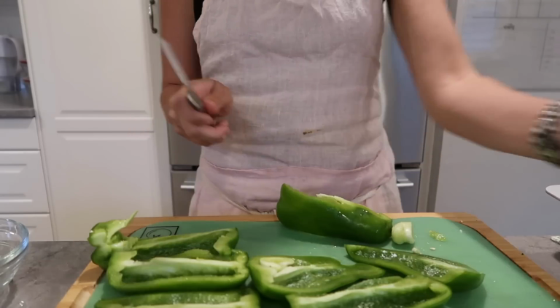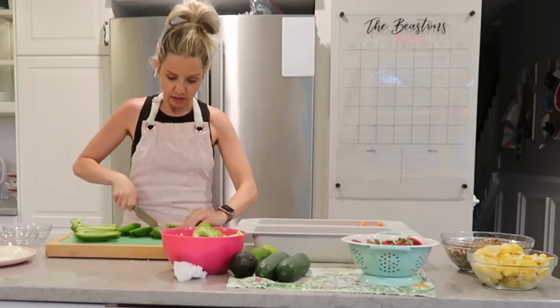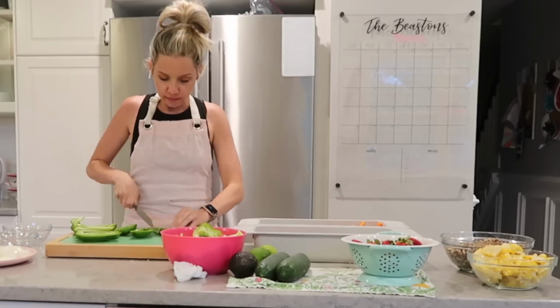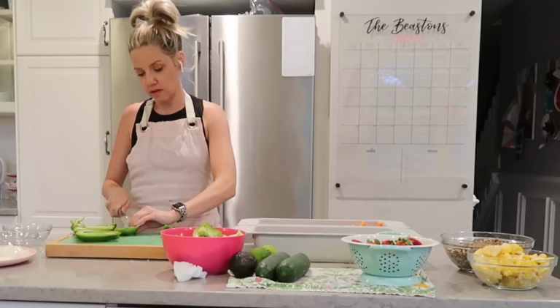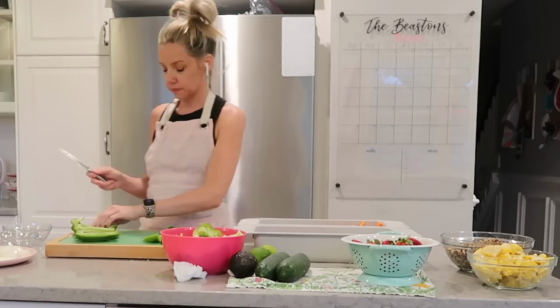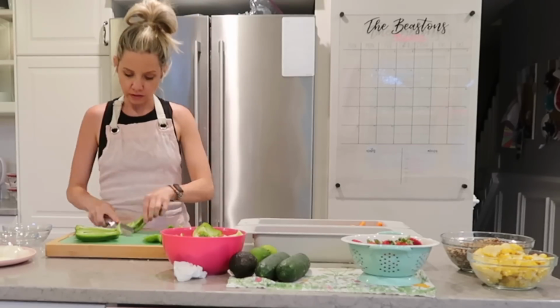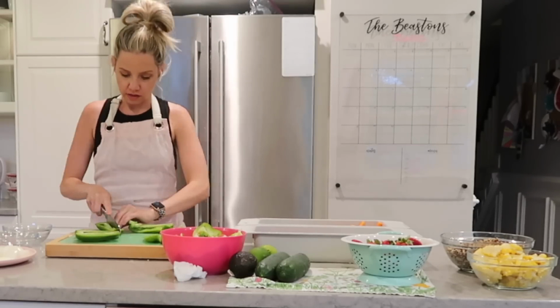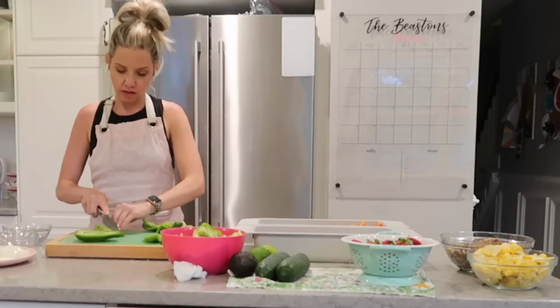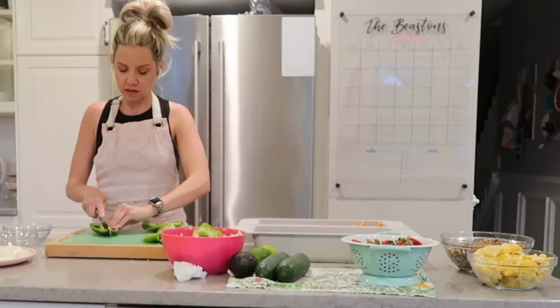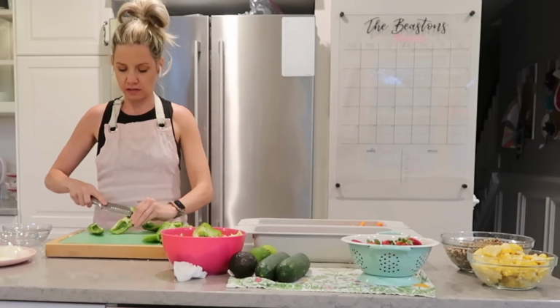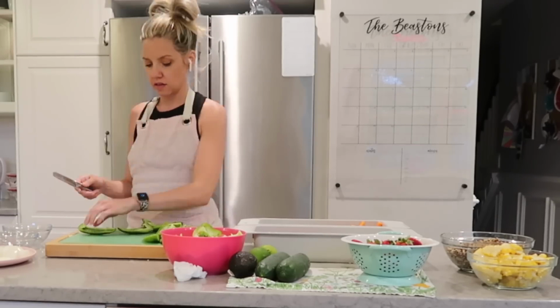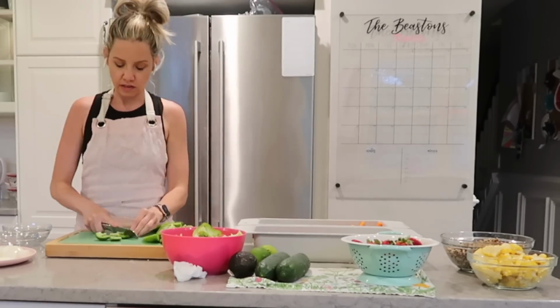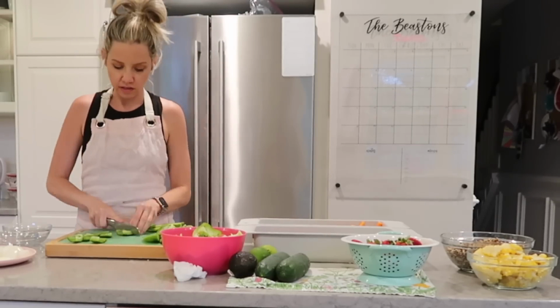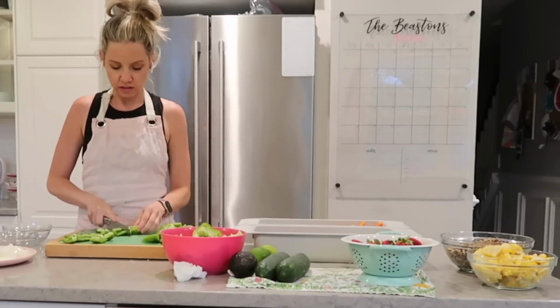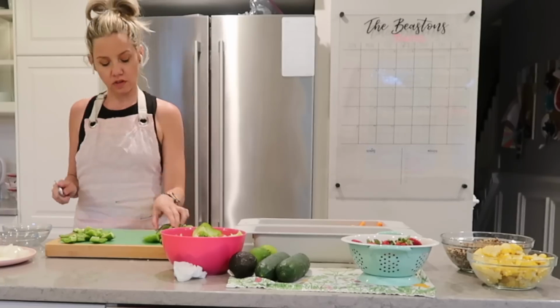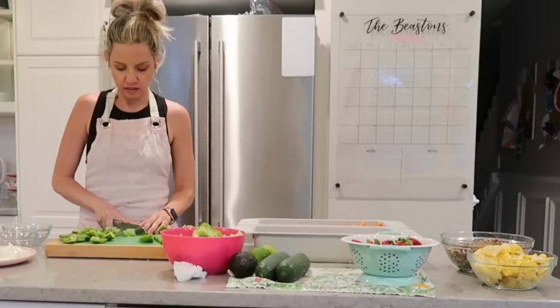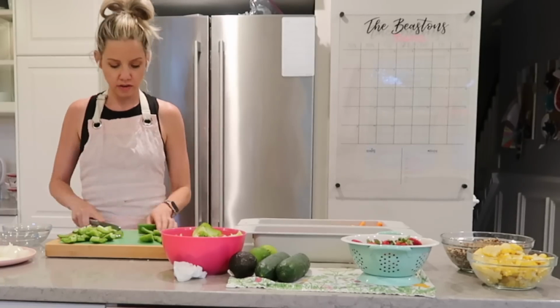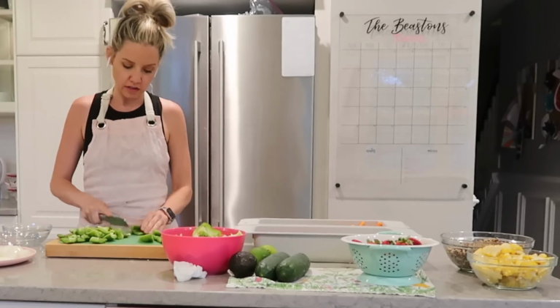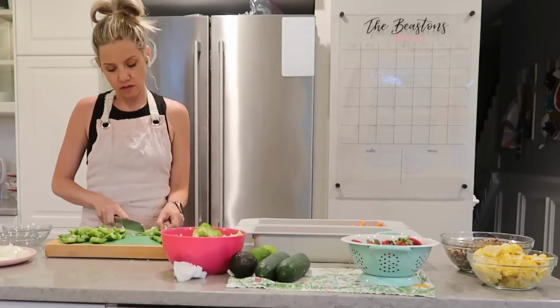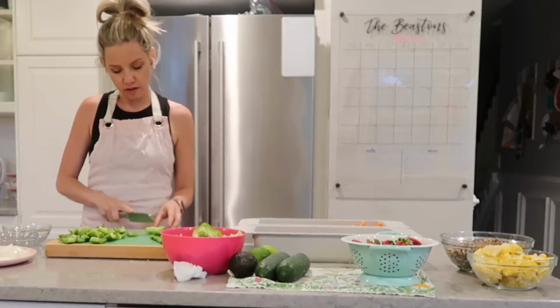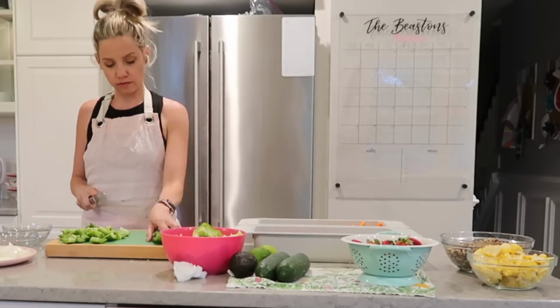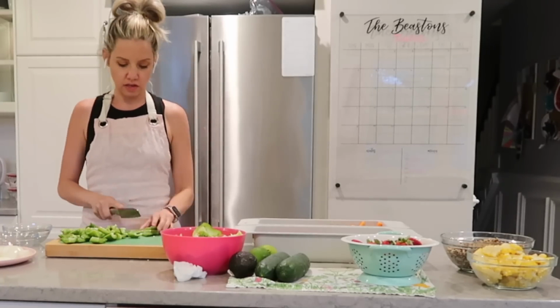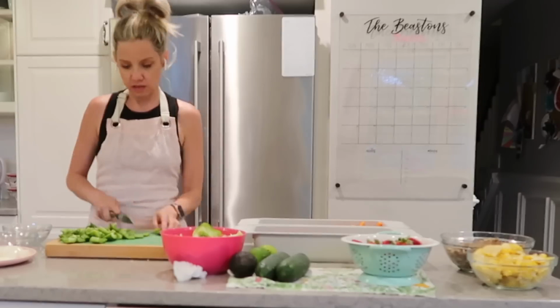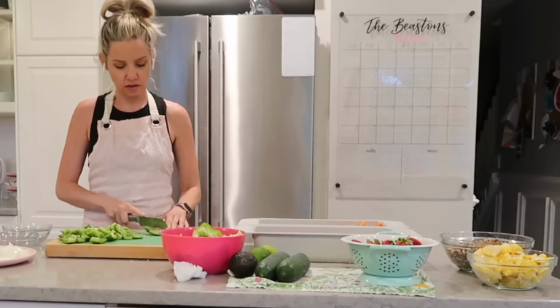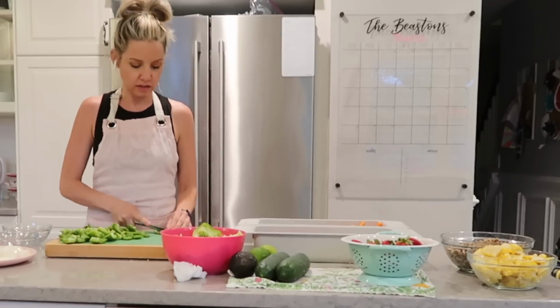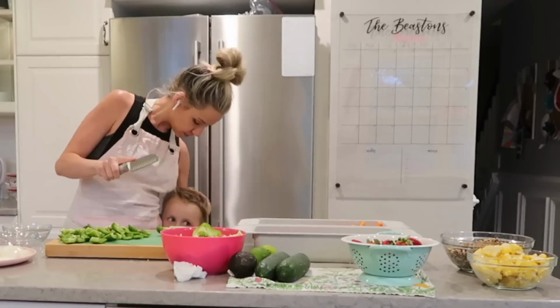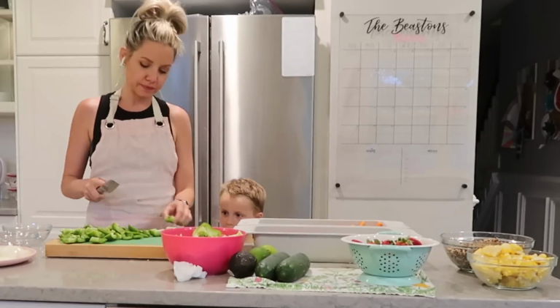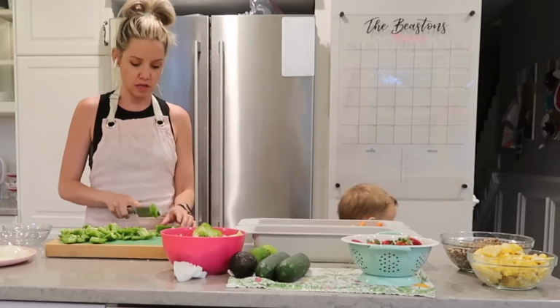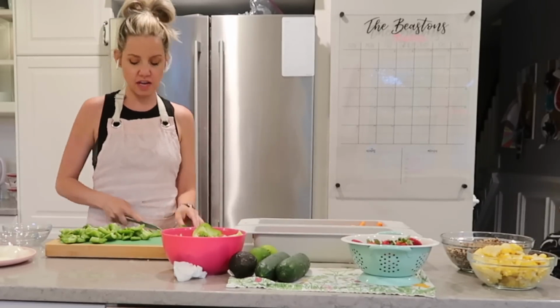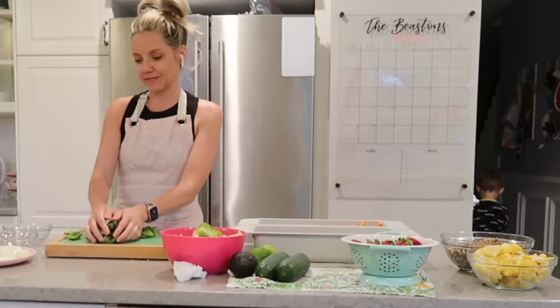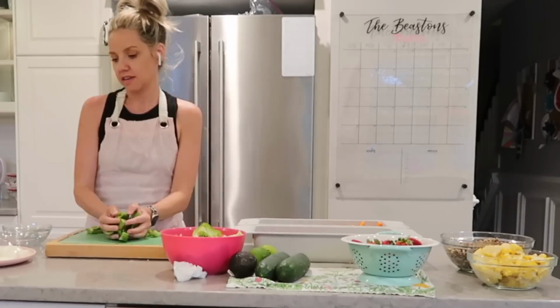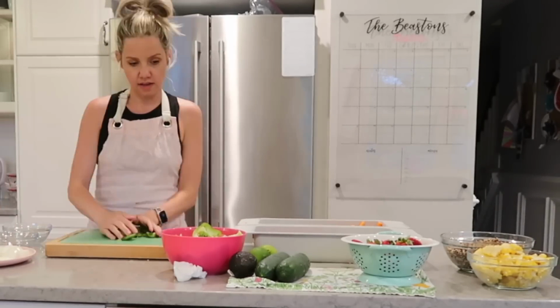A lot of you liked how I cut my peppers, but I can't take credit for that because I learned it from — I believe it was either Giada or Rachel Ray. I want to say Giada.